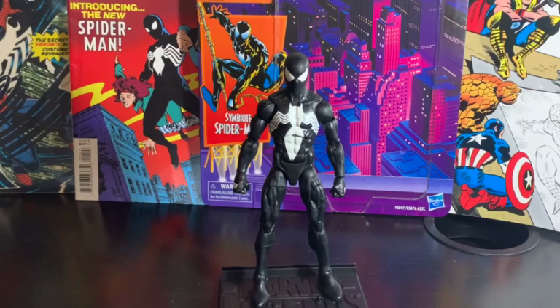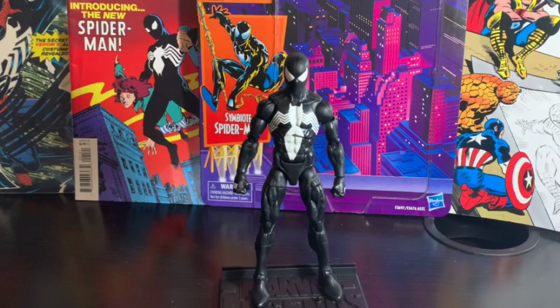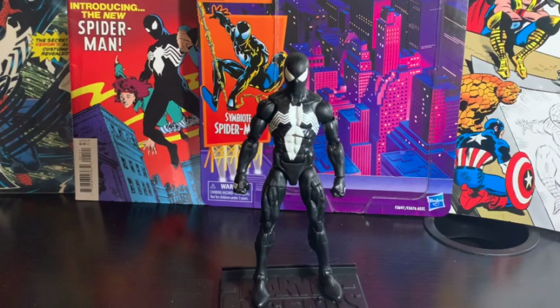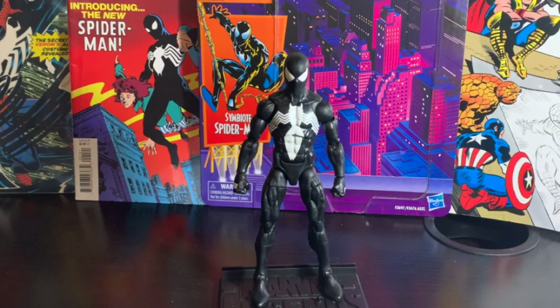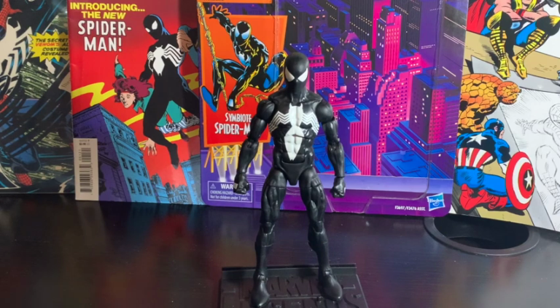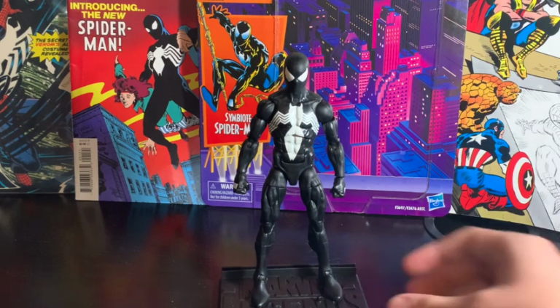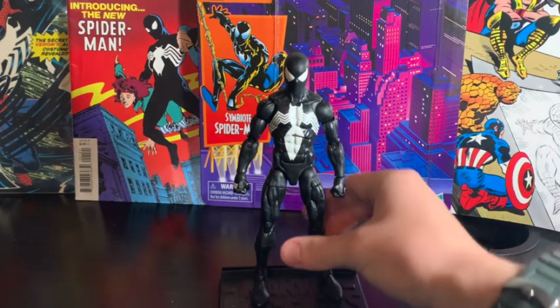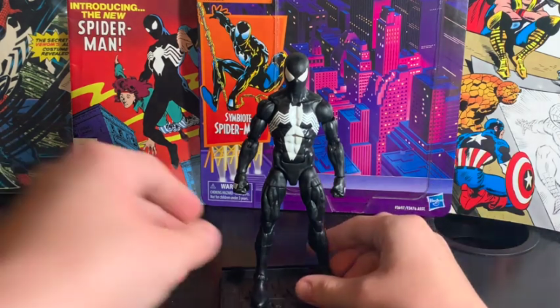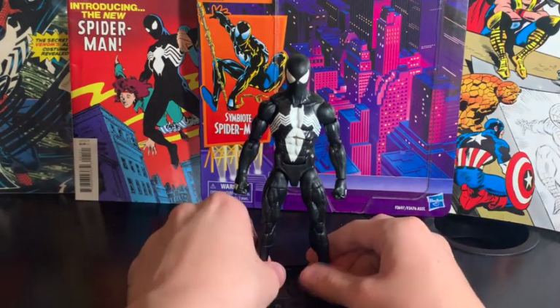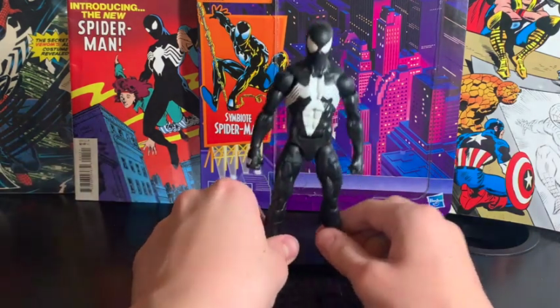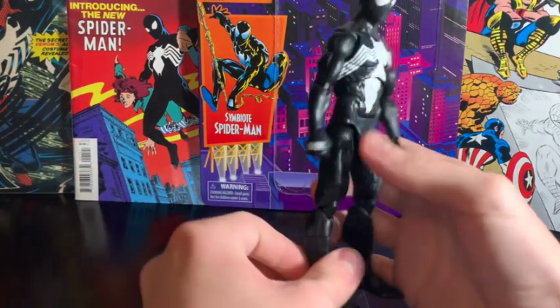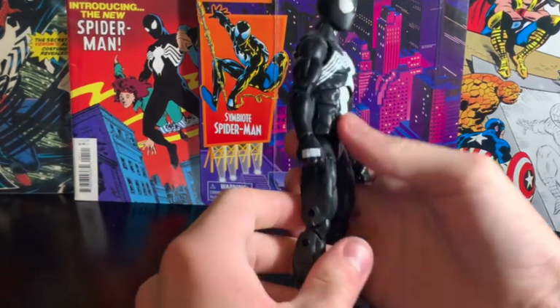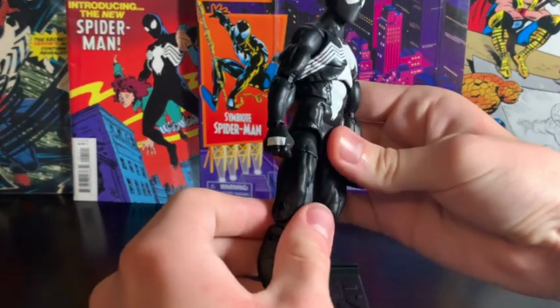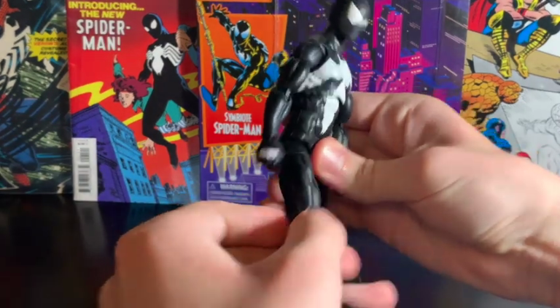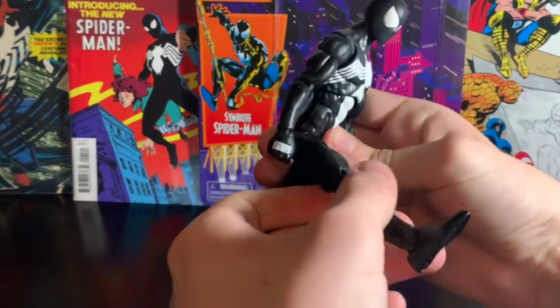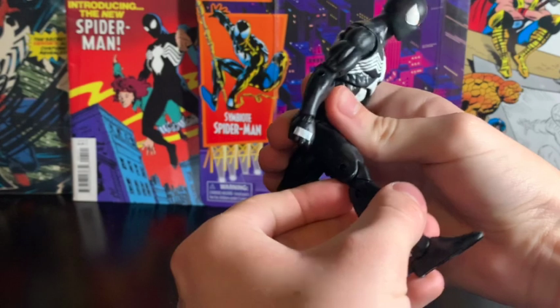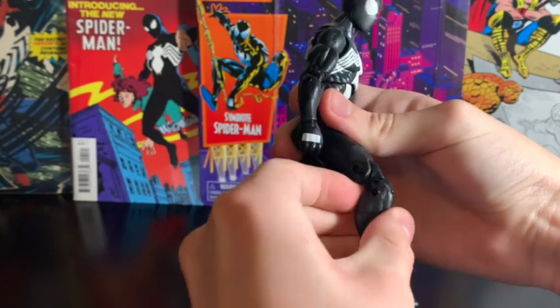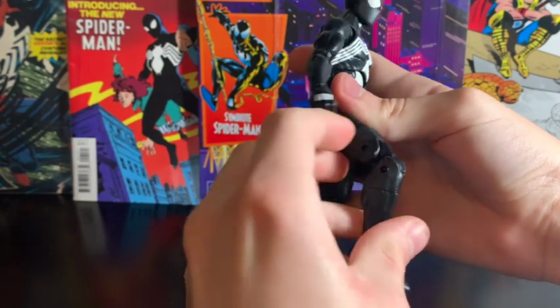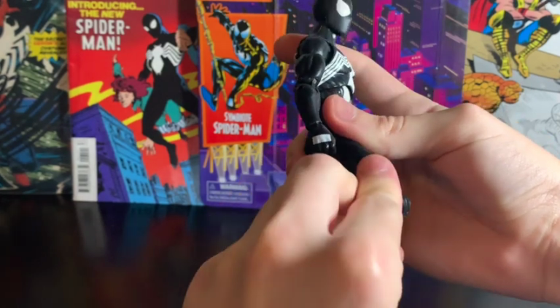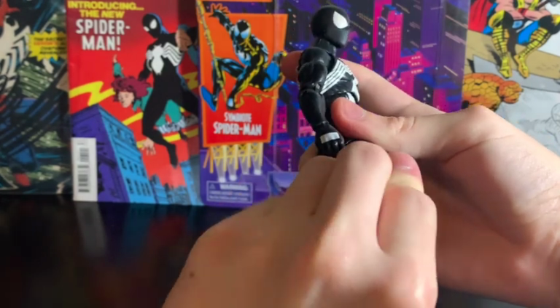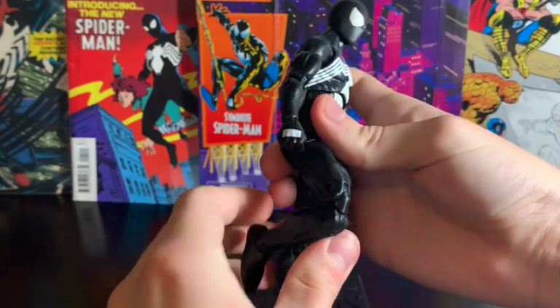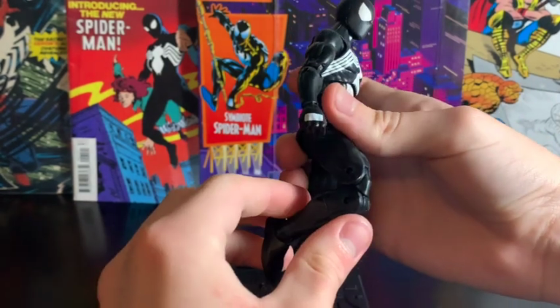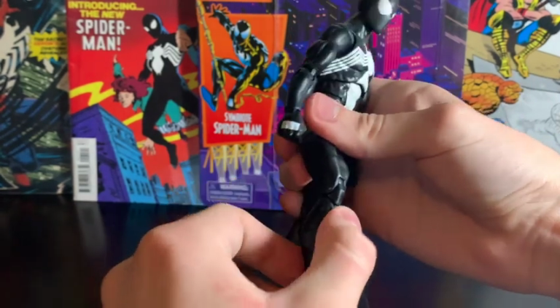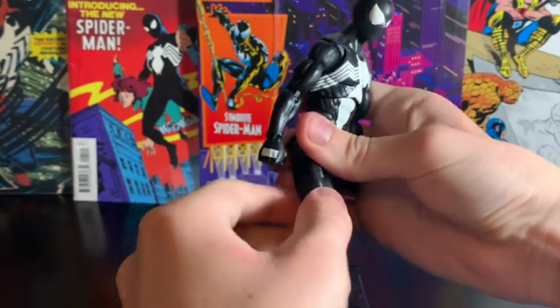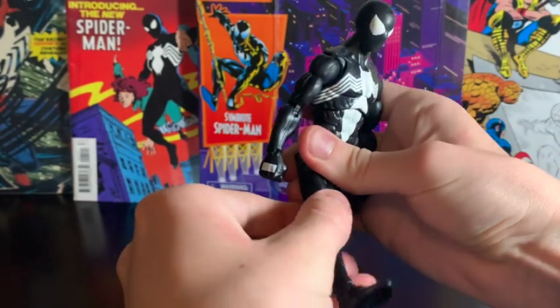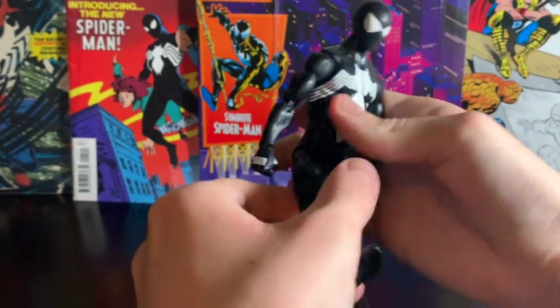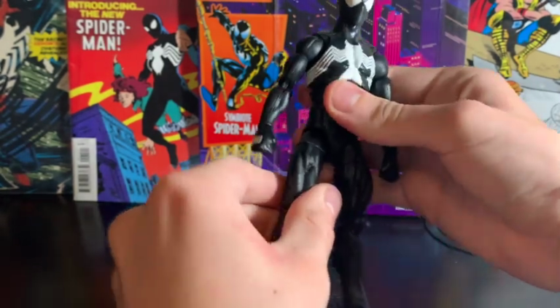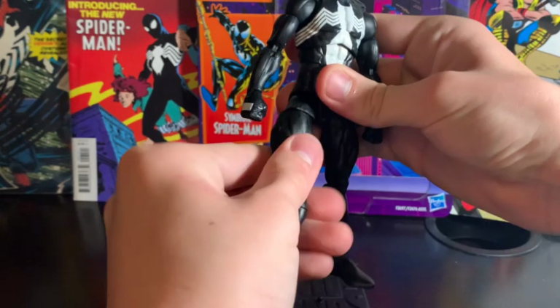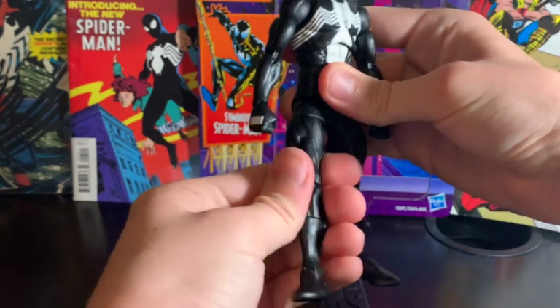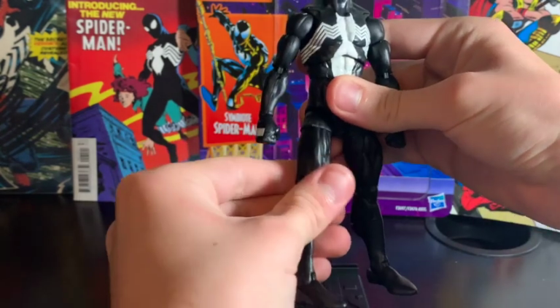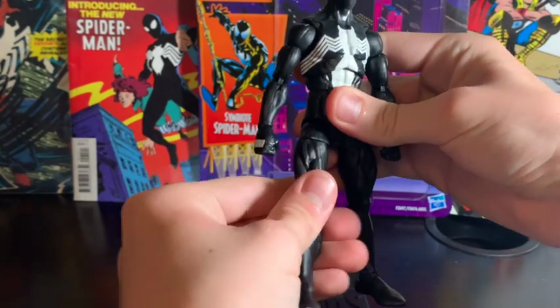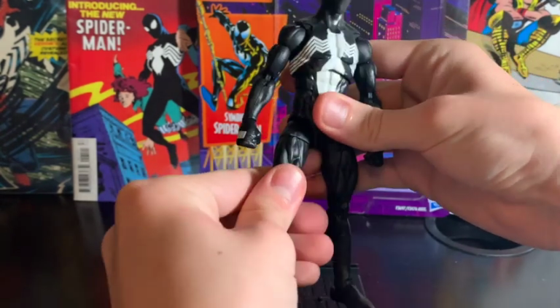So here's the figure out of the box. First, let's take a quick look at the posability. It's got the knee crunch, it's got a swivel.